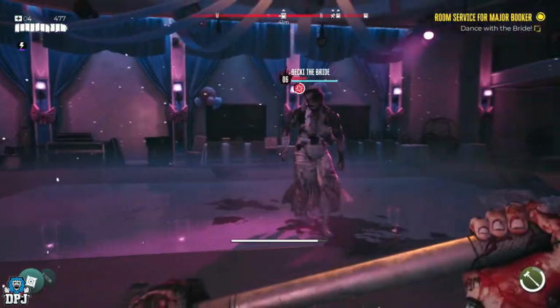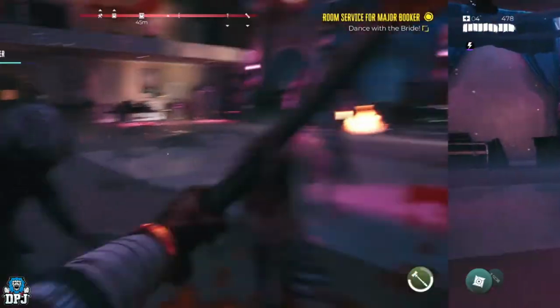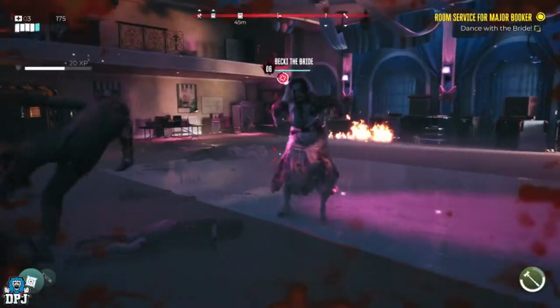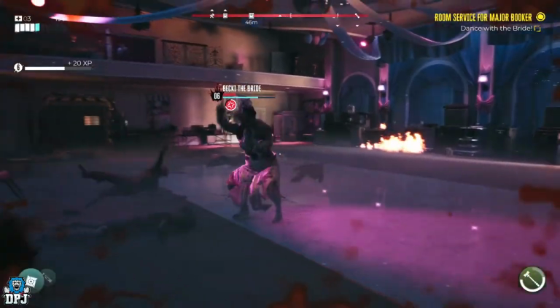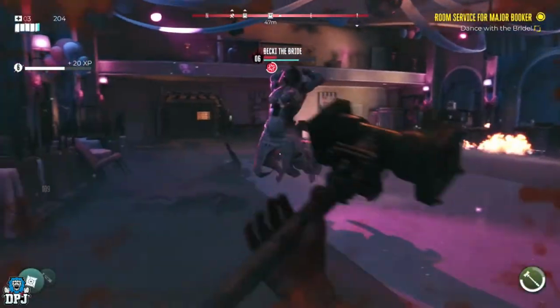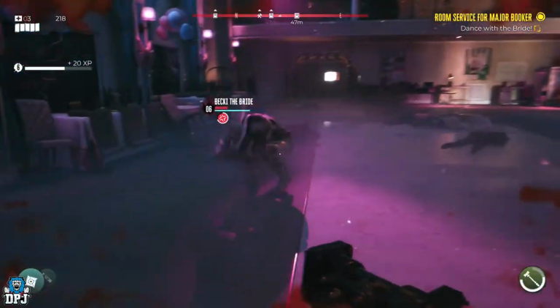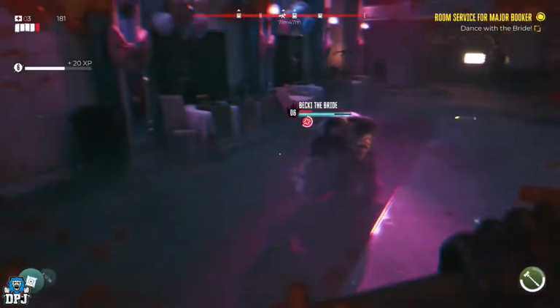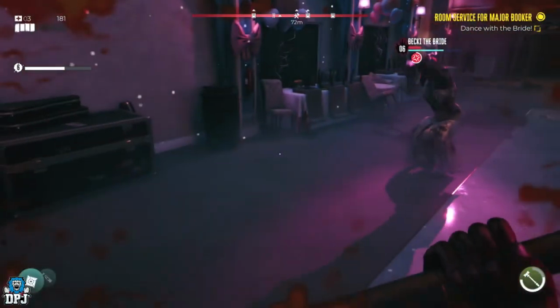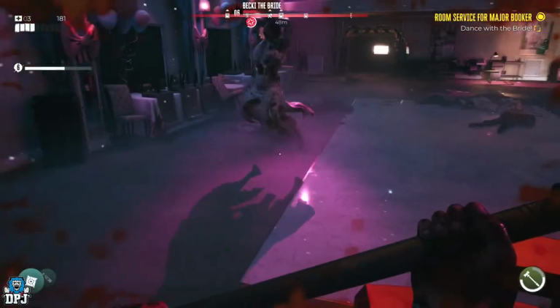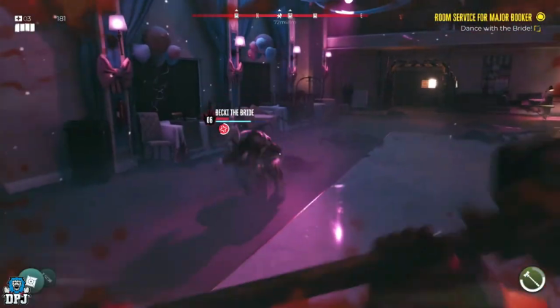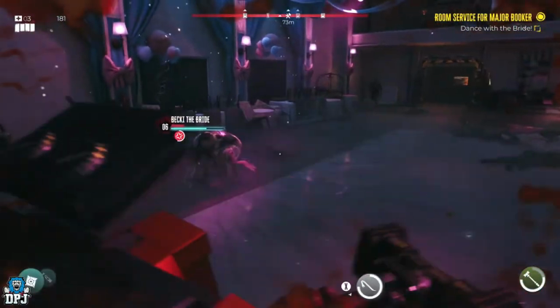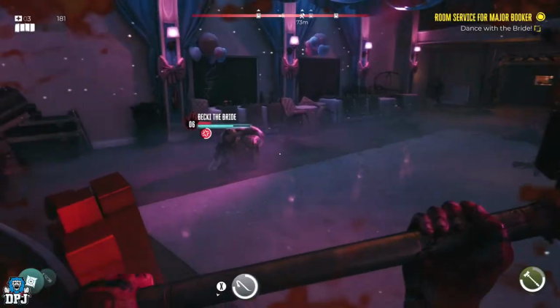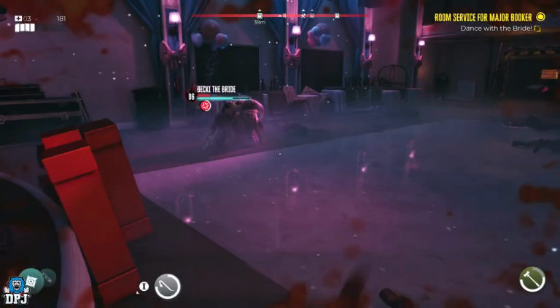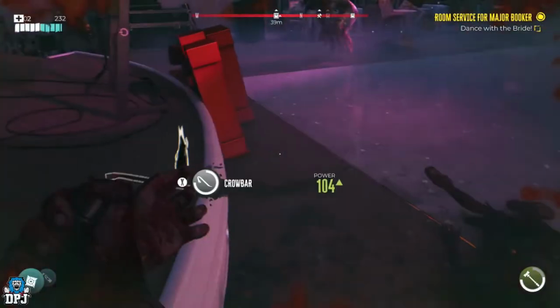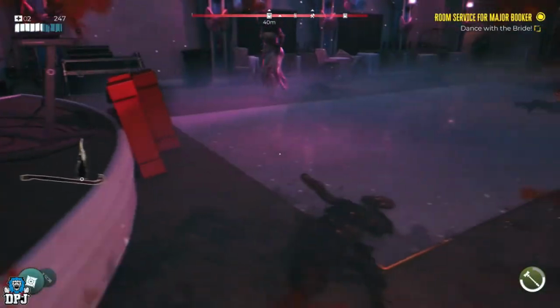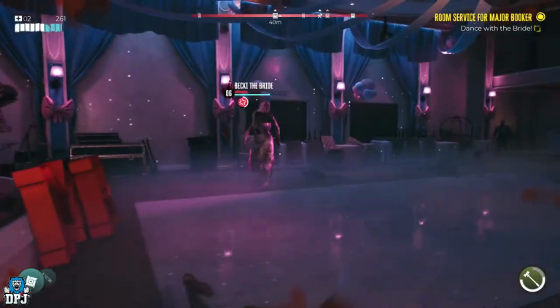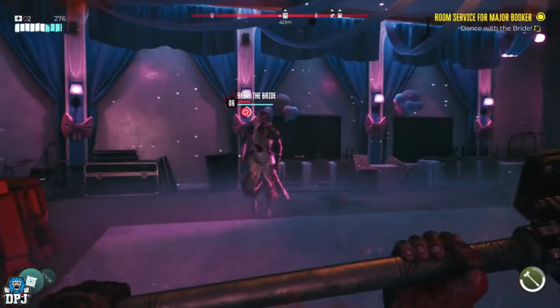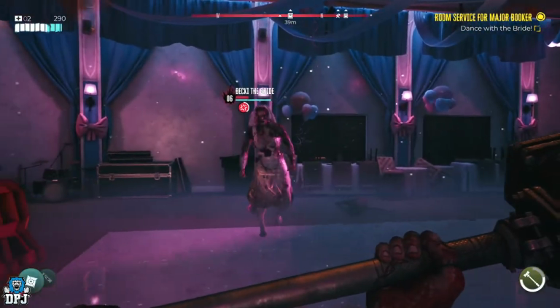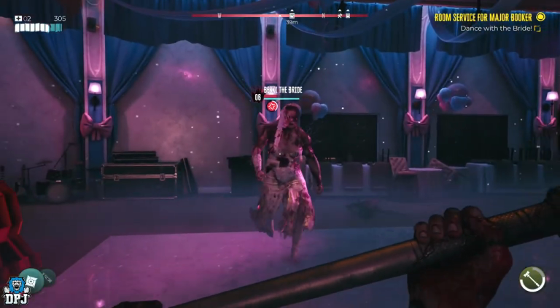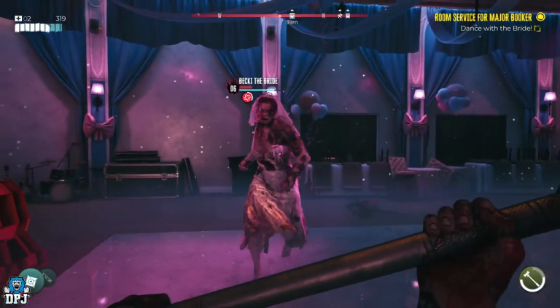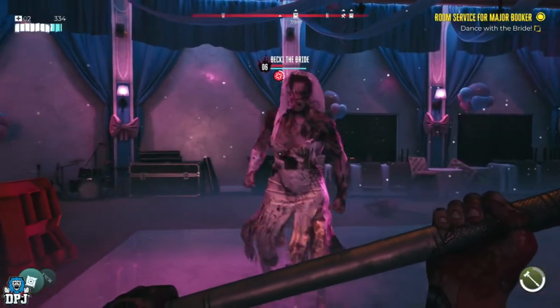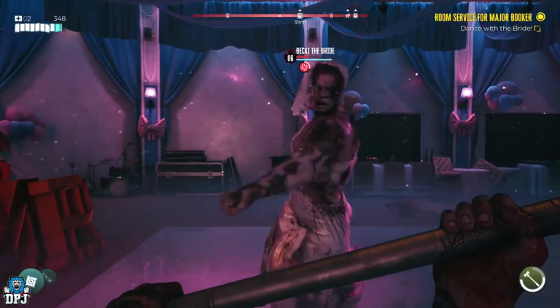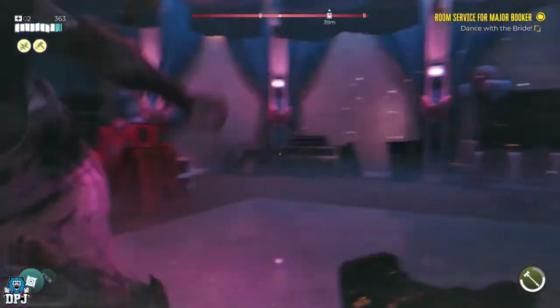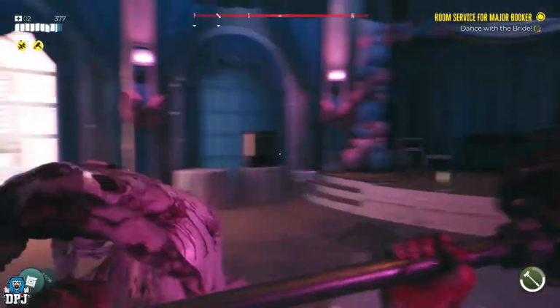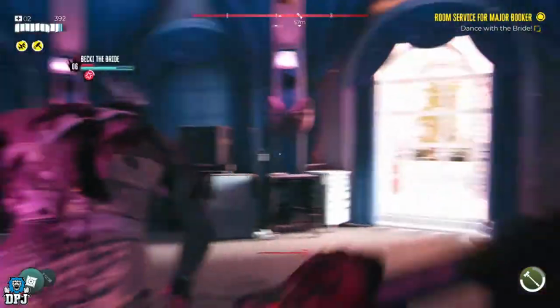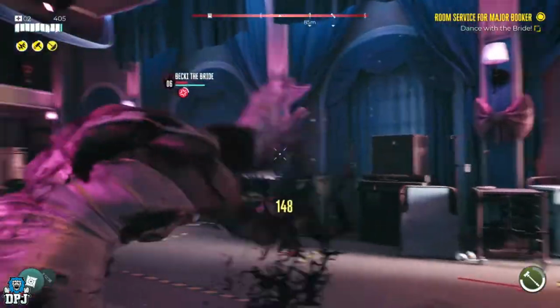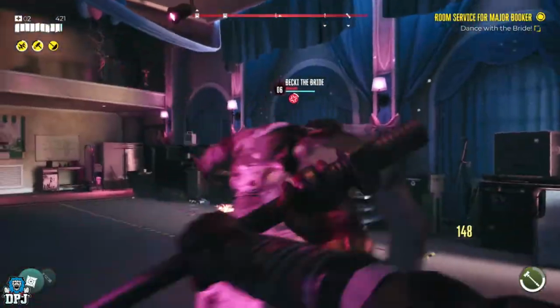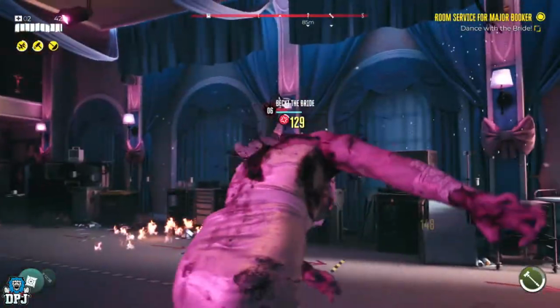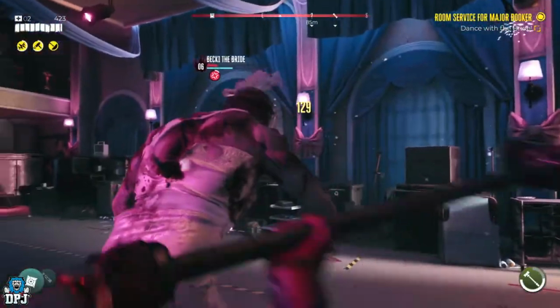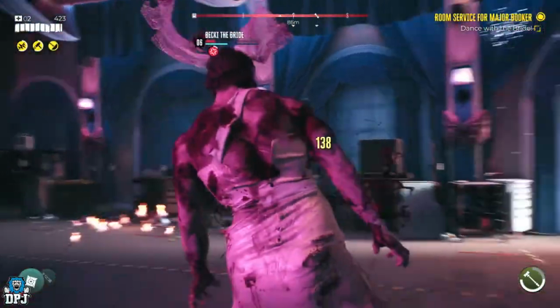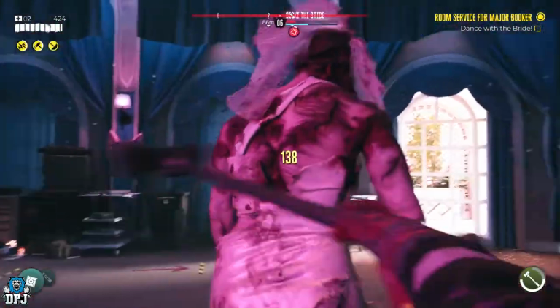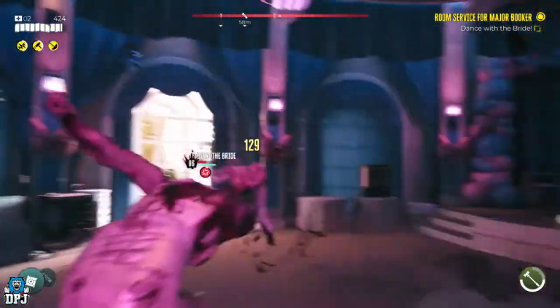From this point, go for her back and you can even stun her further, dropping her onto her knees and allowing you to get multiple hits for free. Weapons don't really matter — I'm using one of the slower attacking weapons and still getting off easy shots.